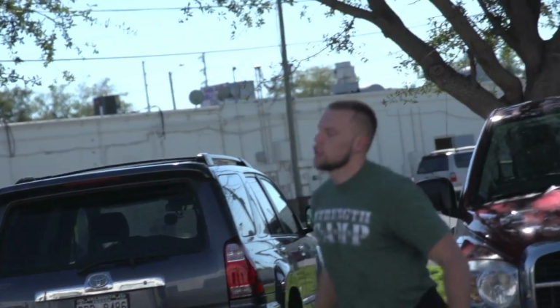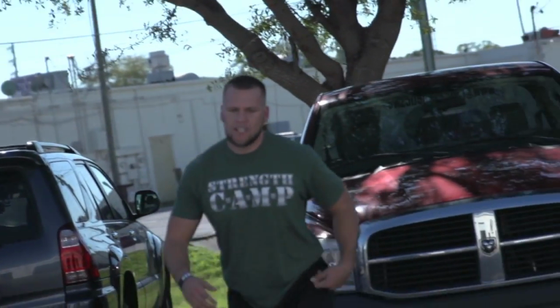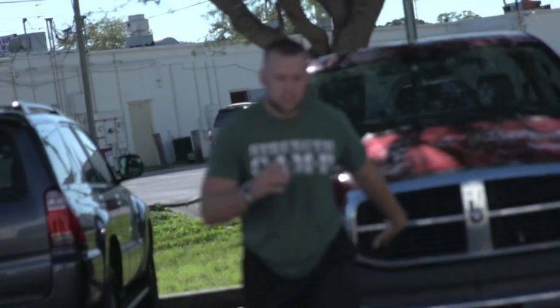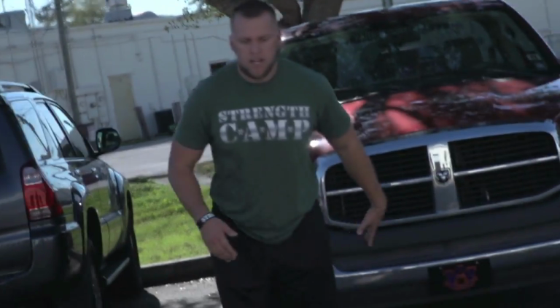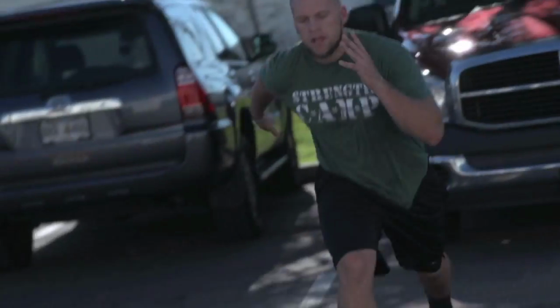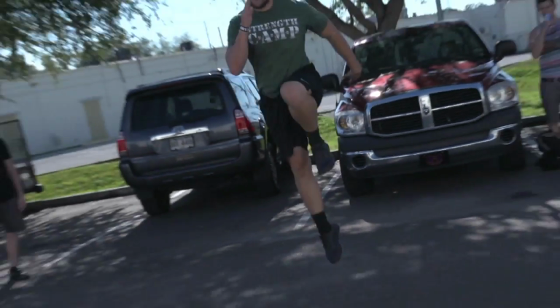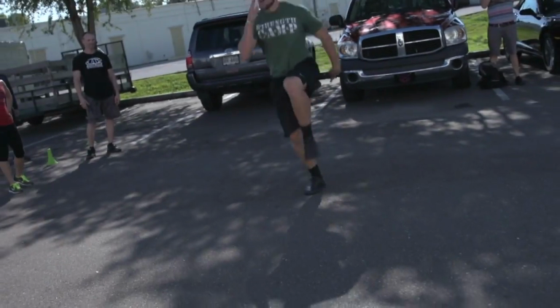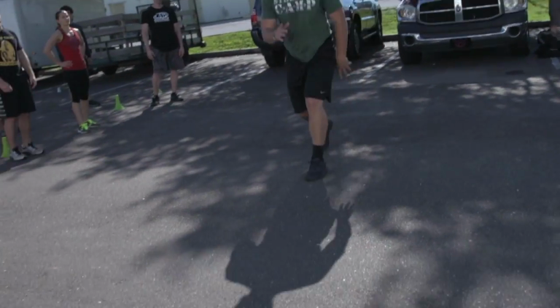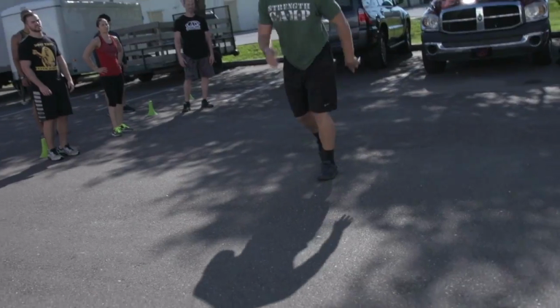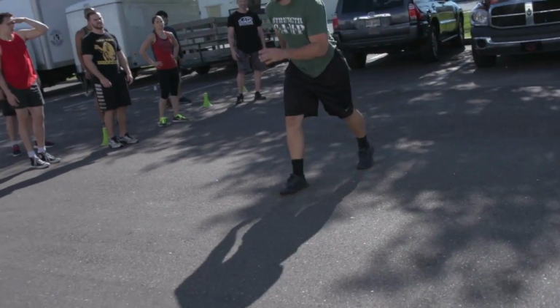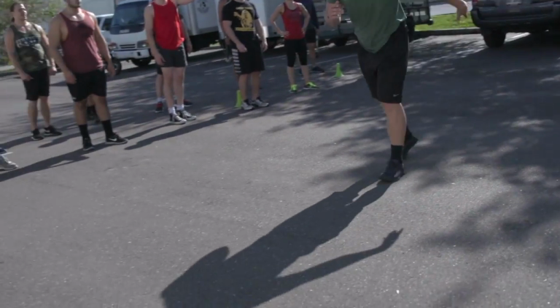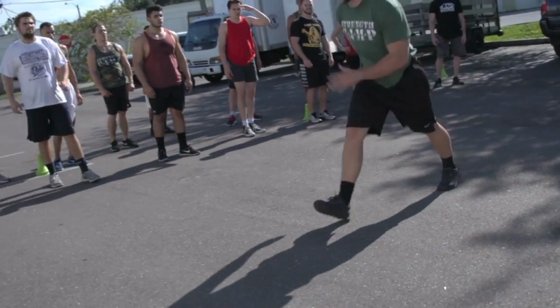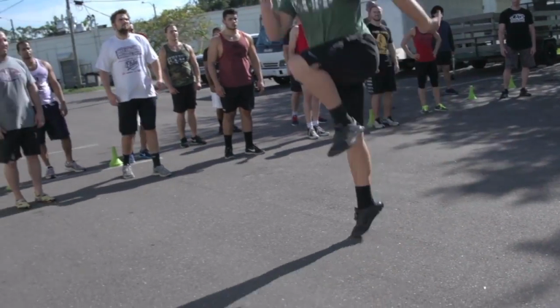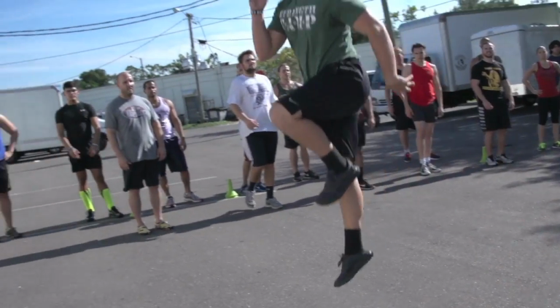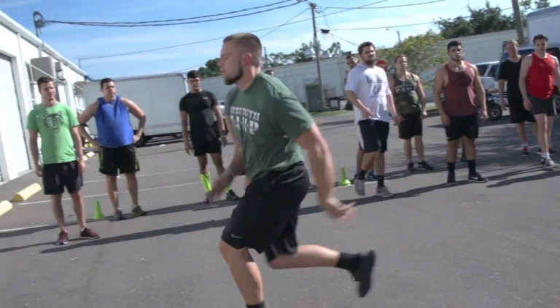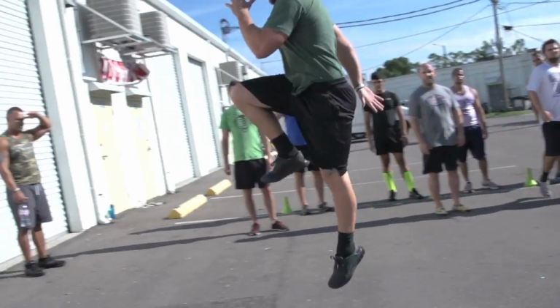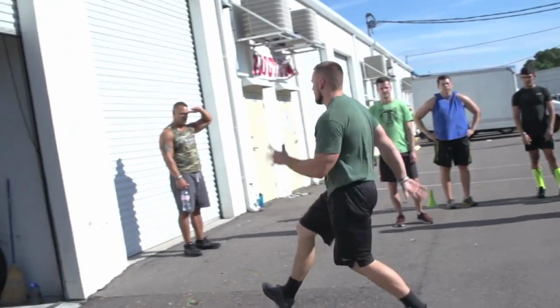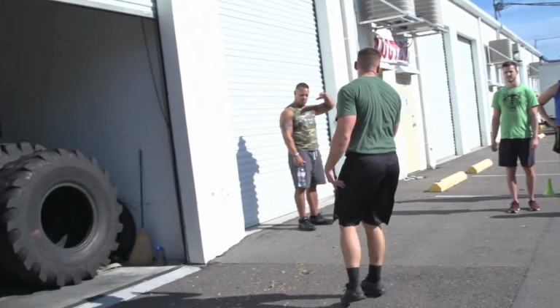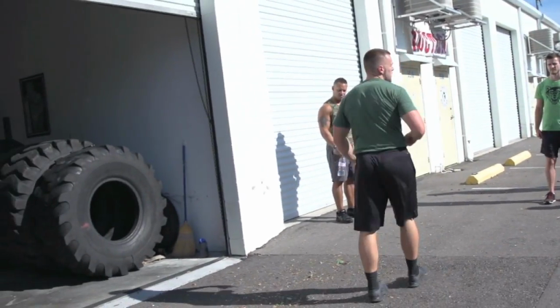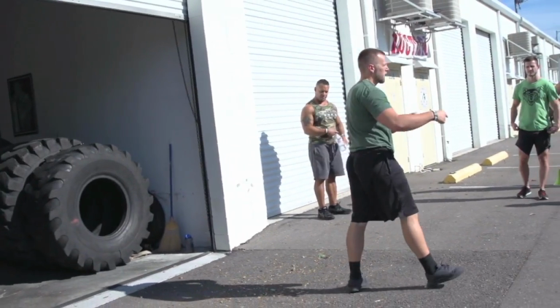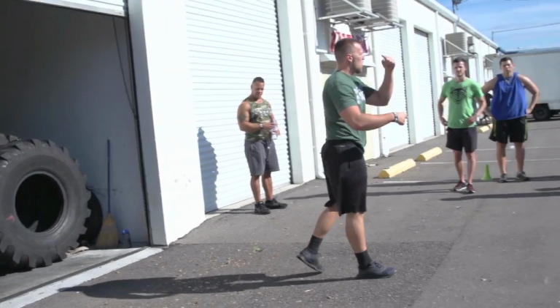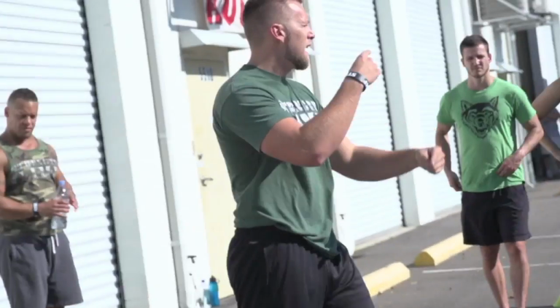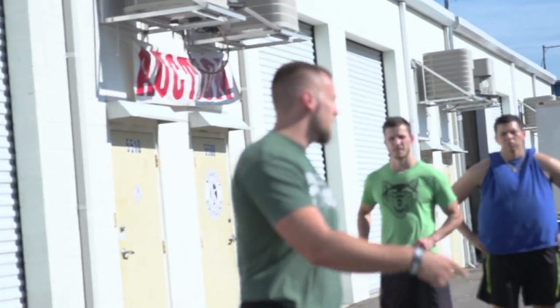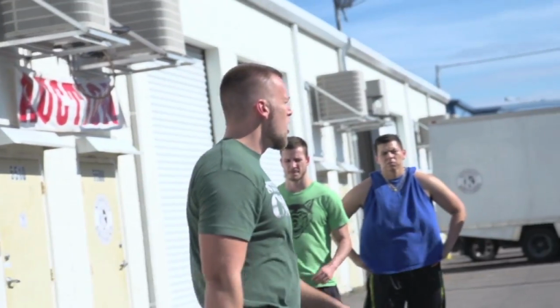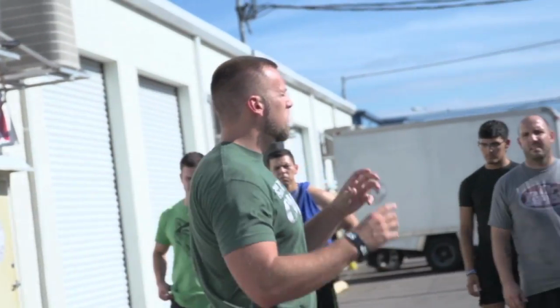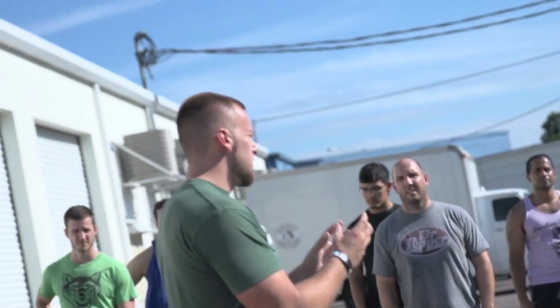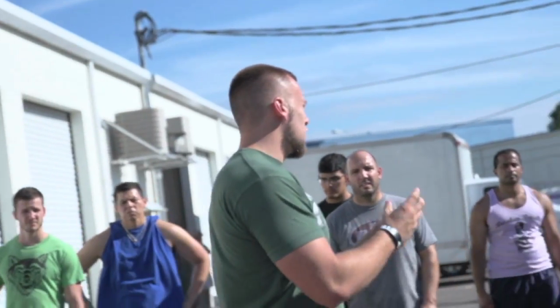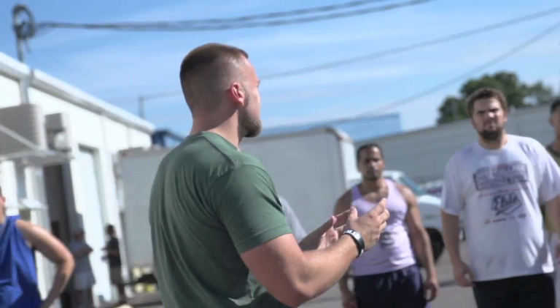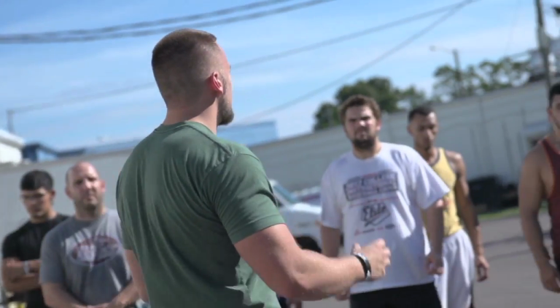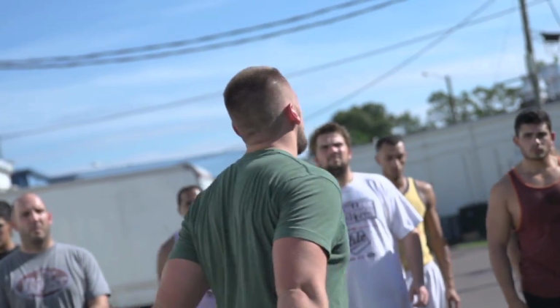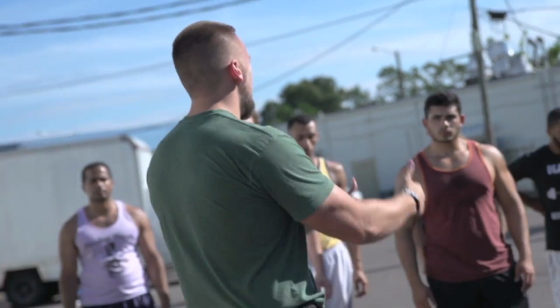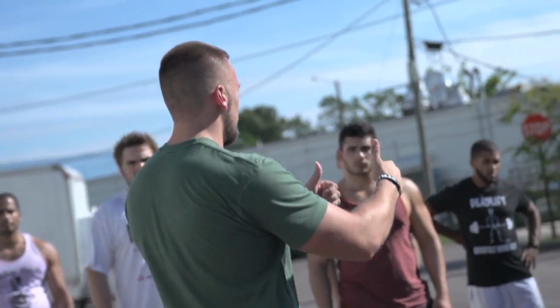So it'll look like this. So you're here, it's pushing up, pushing up, and I'm connecting each one of them. They're going one right after the other, decreasing that ground contact time, really trying to get power out of it.